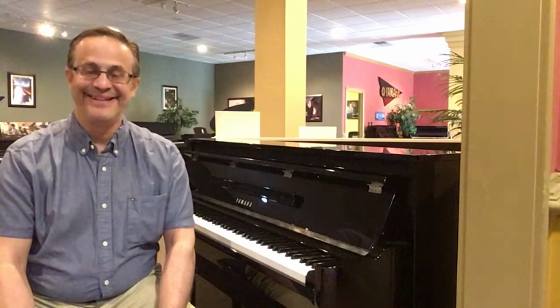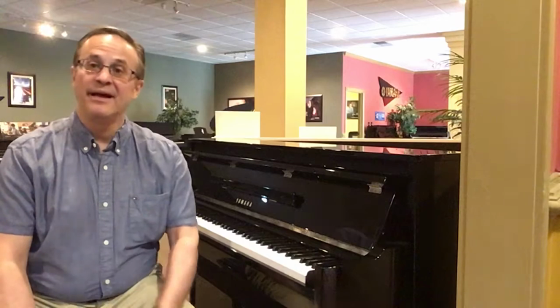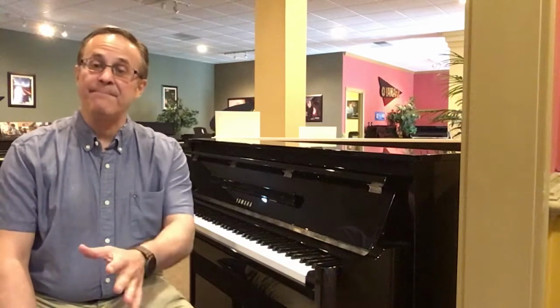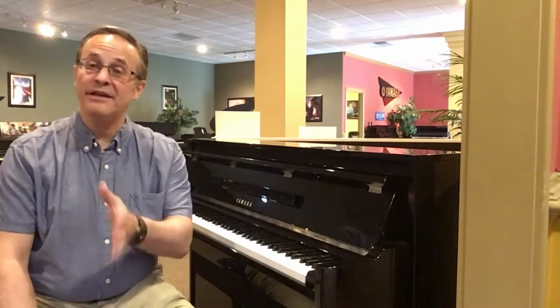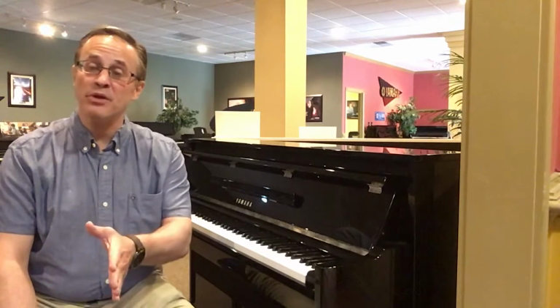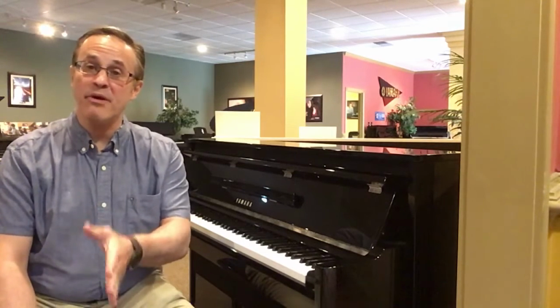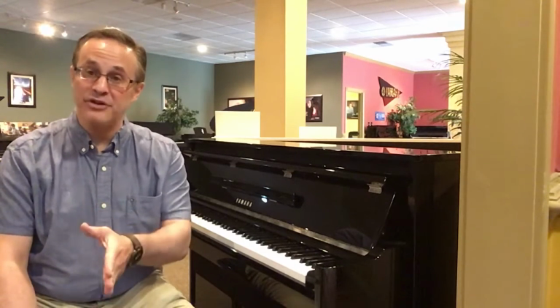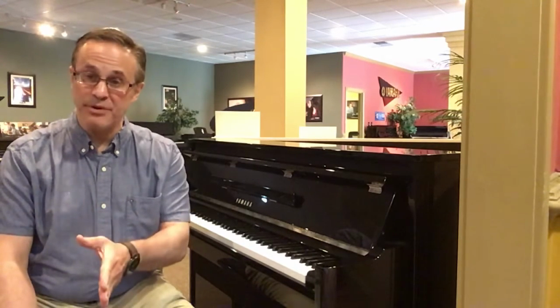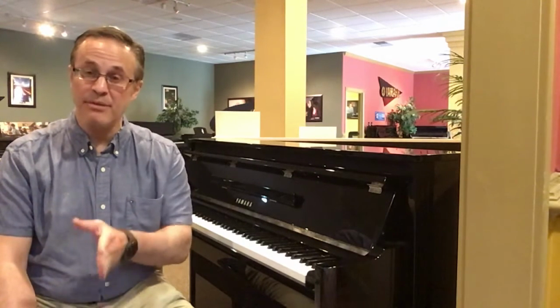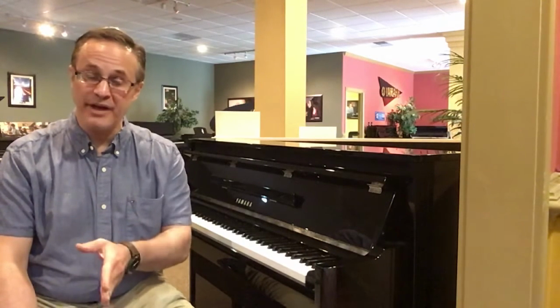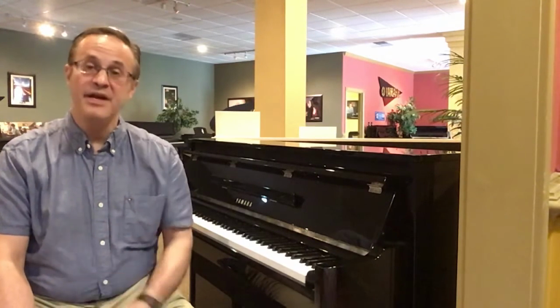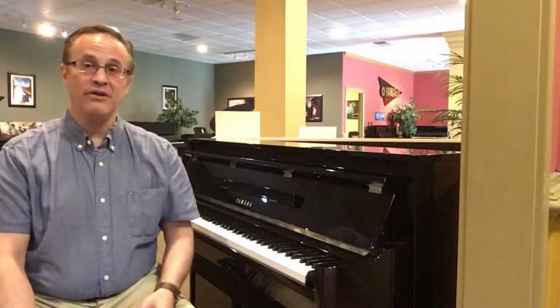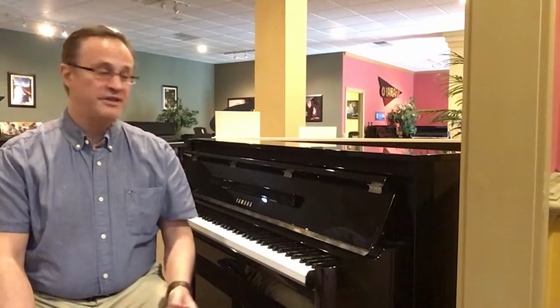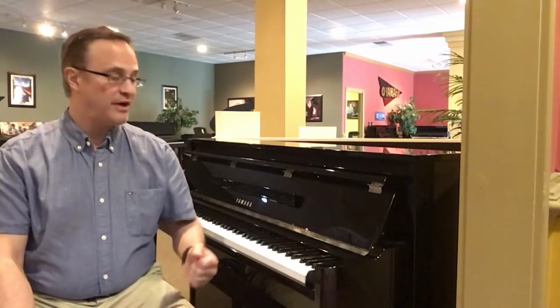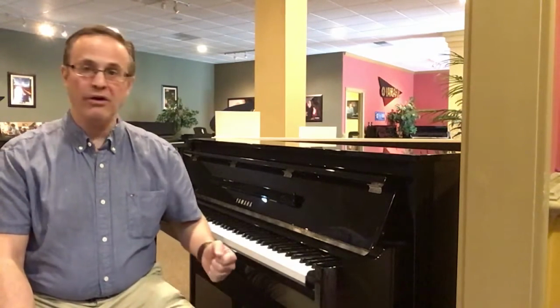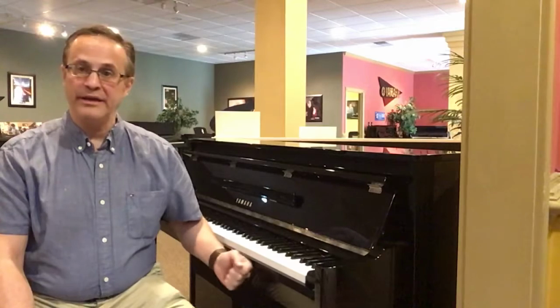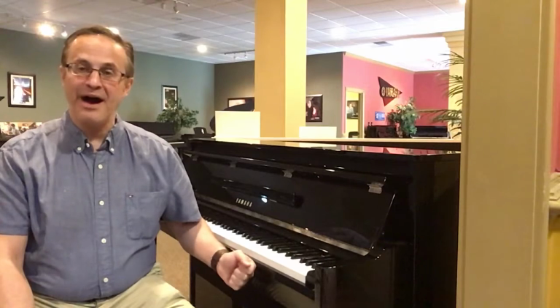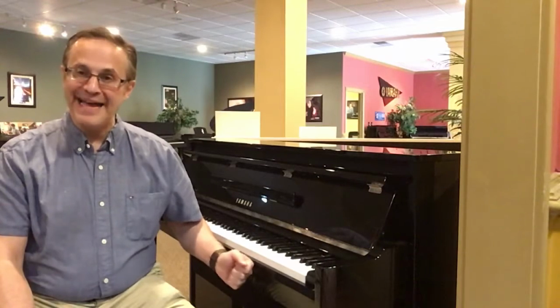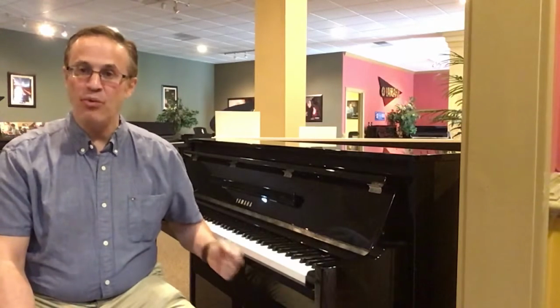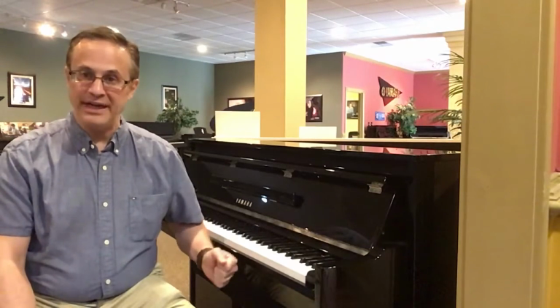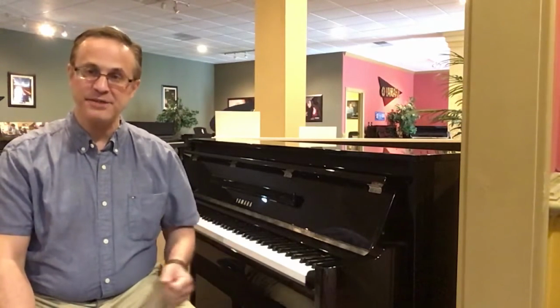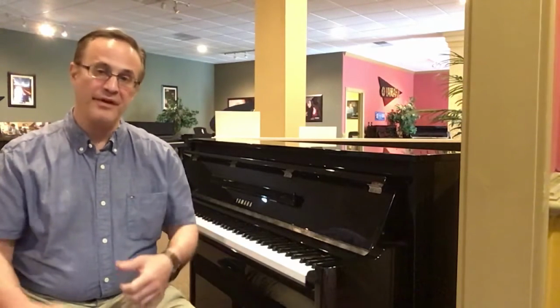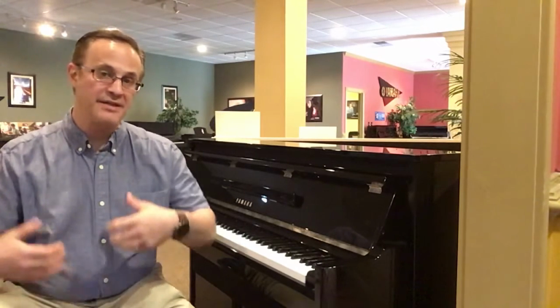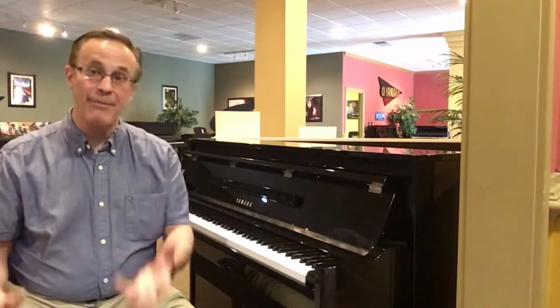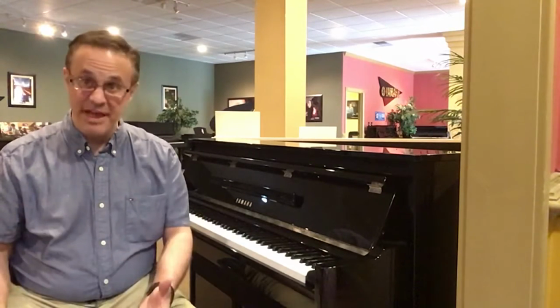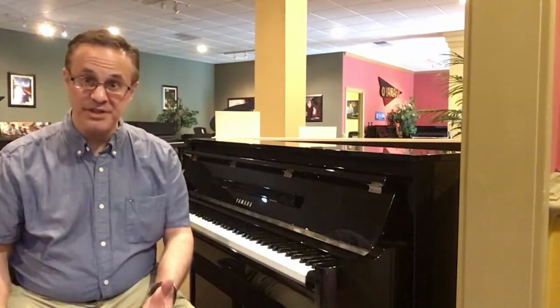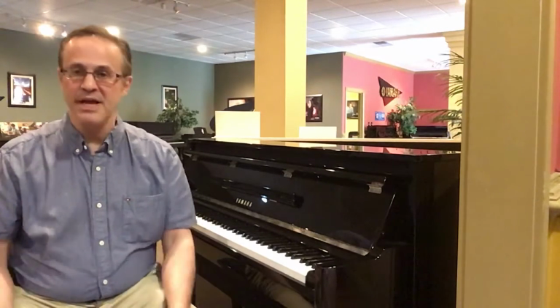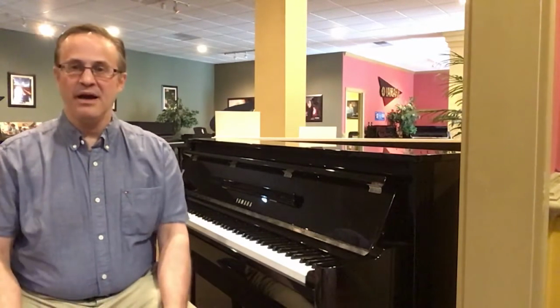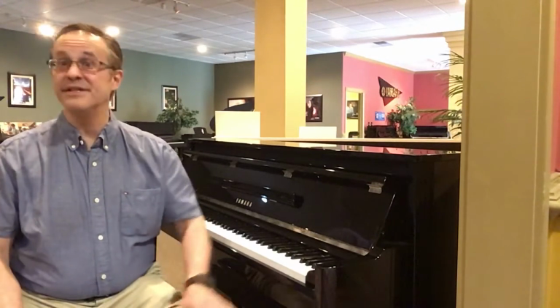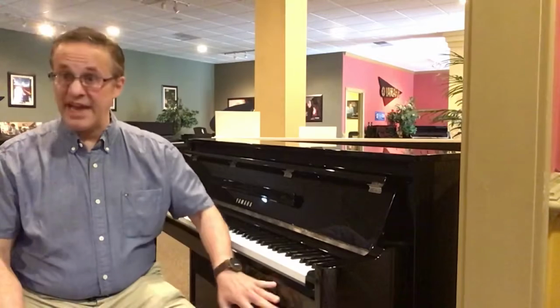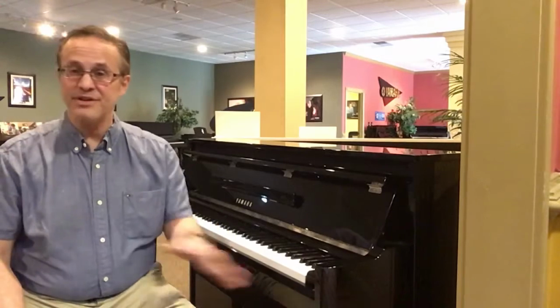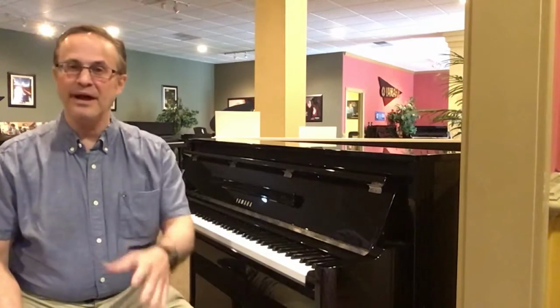Hi, Alex Merlot here at Piano Distributors here in Brookhaven. Here to talk to you about our Yamaha NU1X. This is part of Yamaha's Hybrid Piano Series and this is the entry to the line.